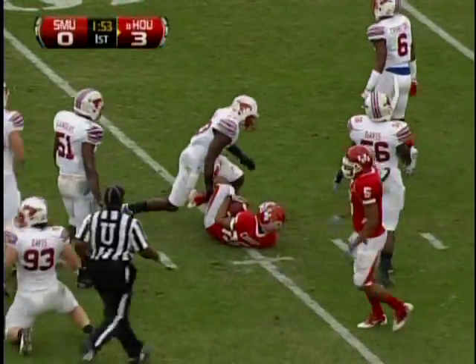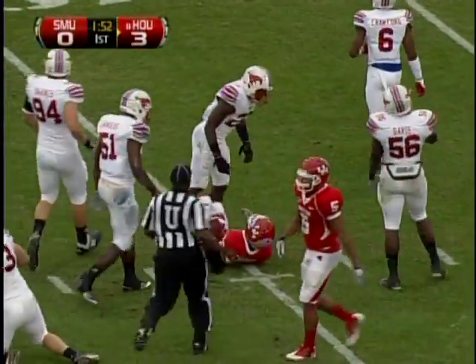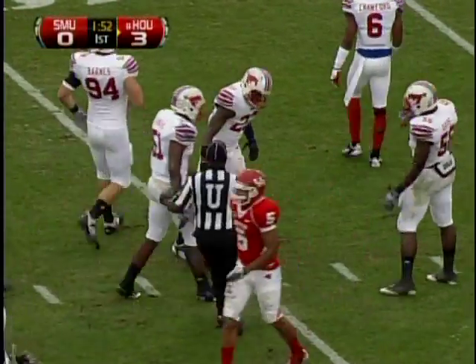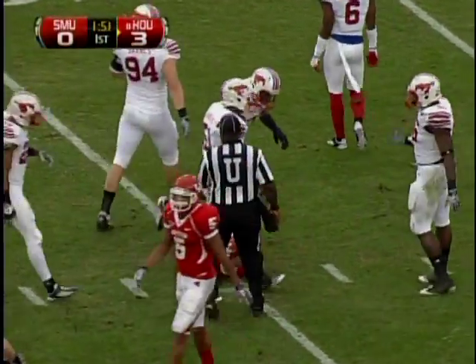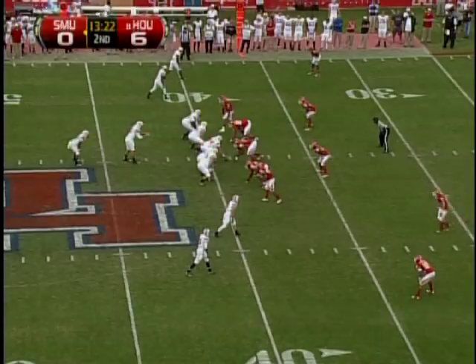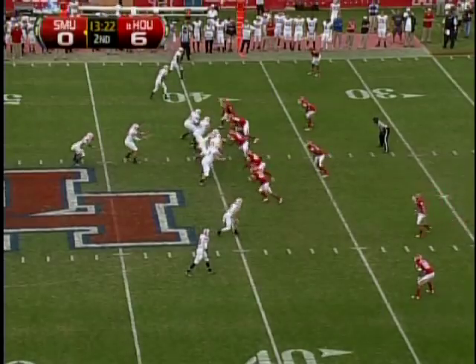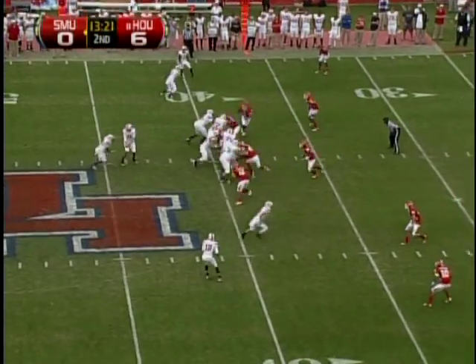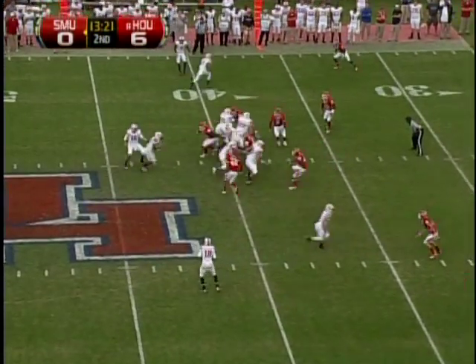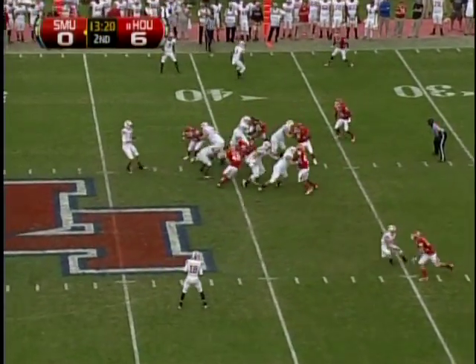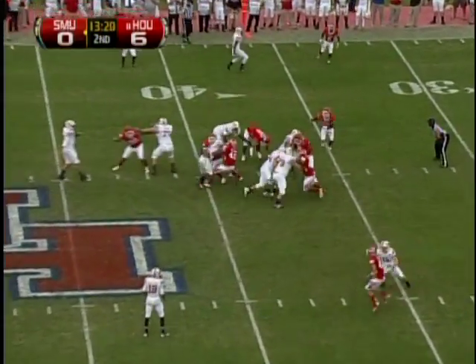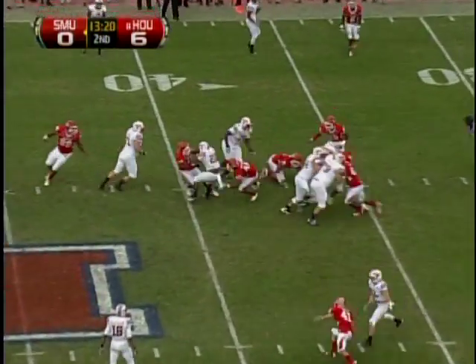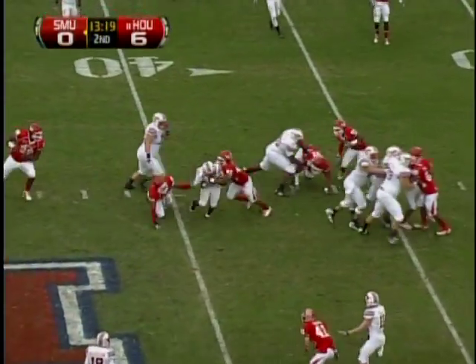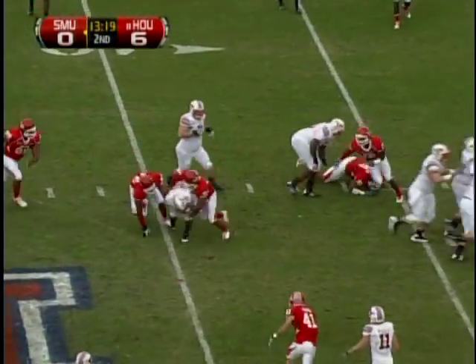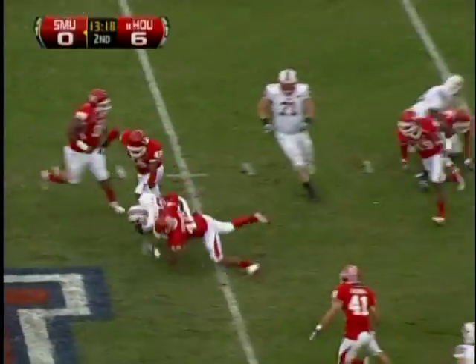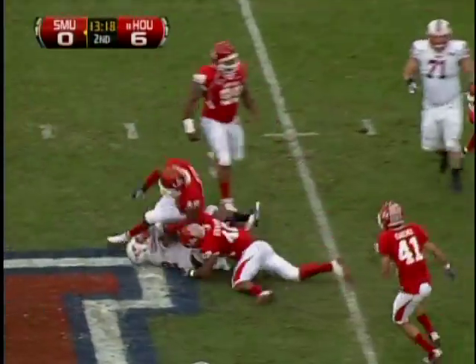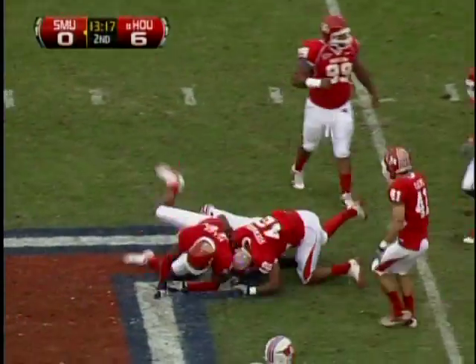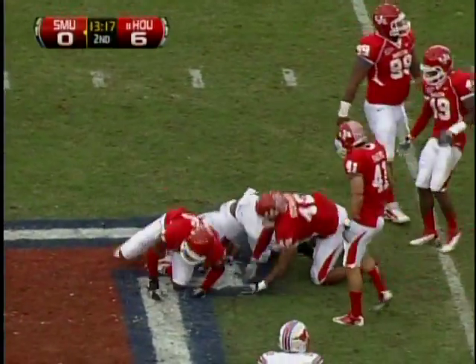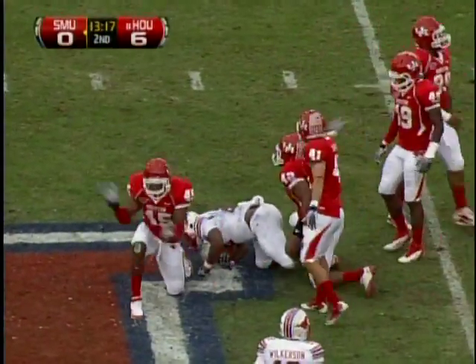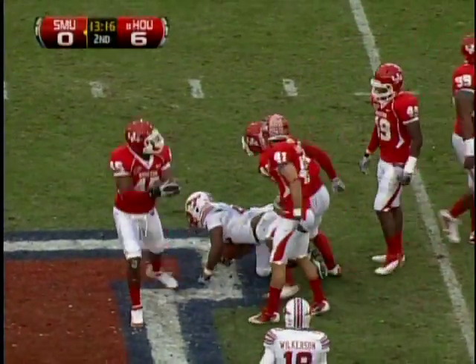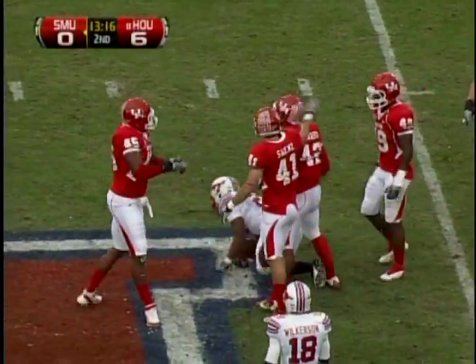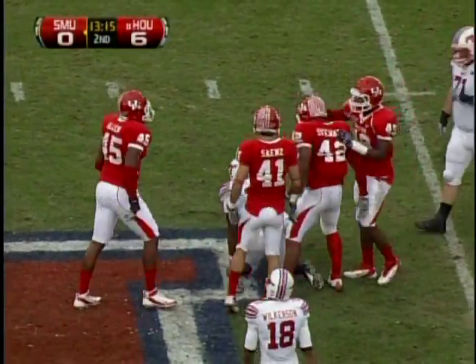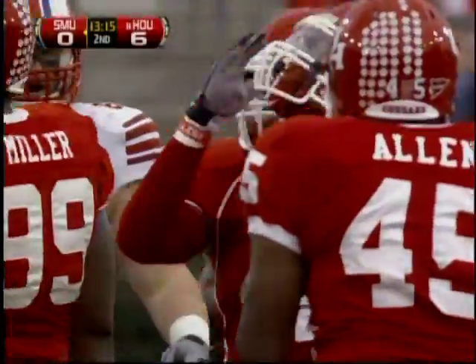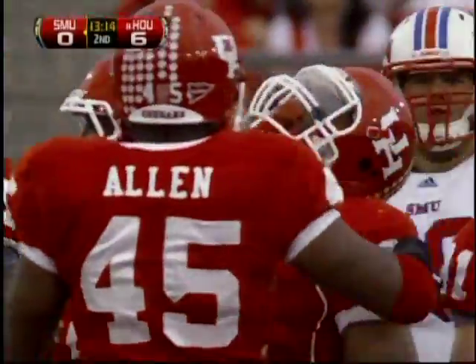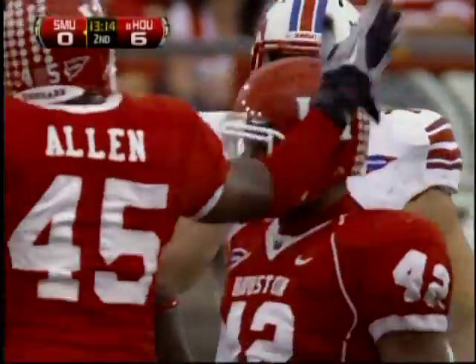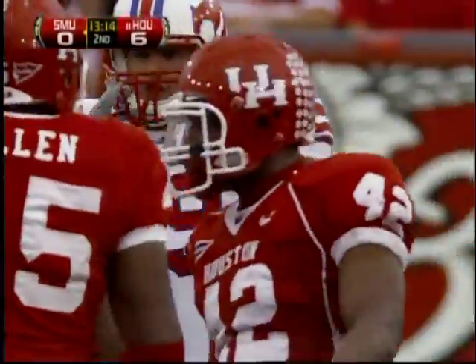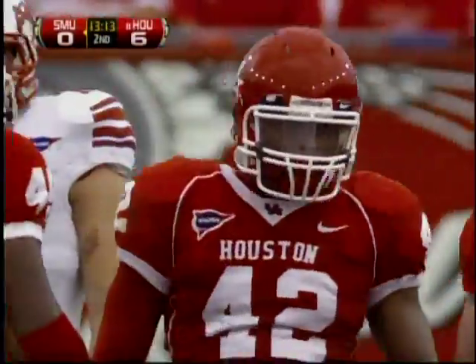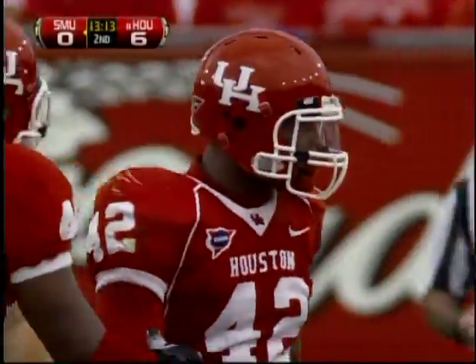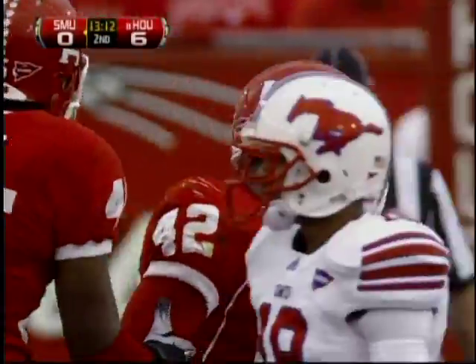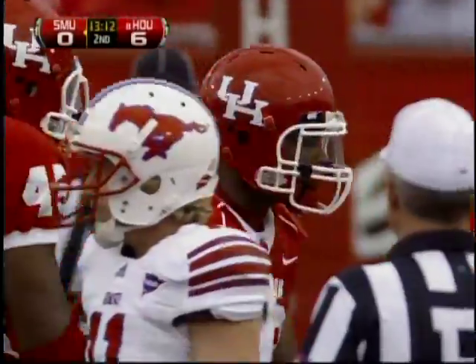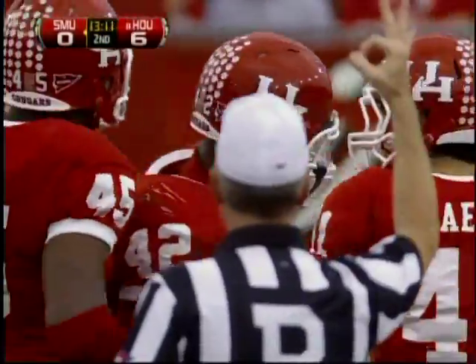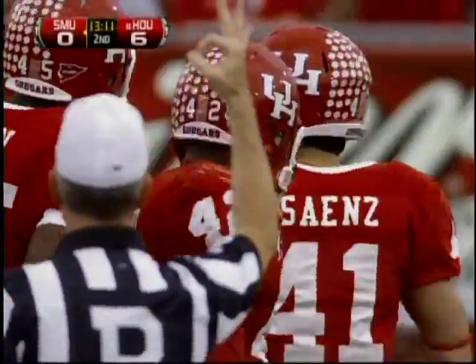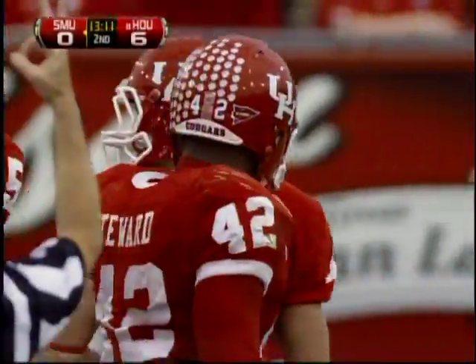Down at the 20 yard line. Five man front for the Cougars, running play for Williams, hit at the line of scrimmage. Phillip Stewart will make sure he gets no further — first penetration was from Lloyd Allen, and Phillip Stewart made sure it got nothing on the play.